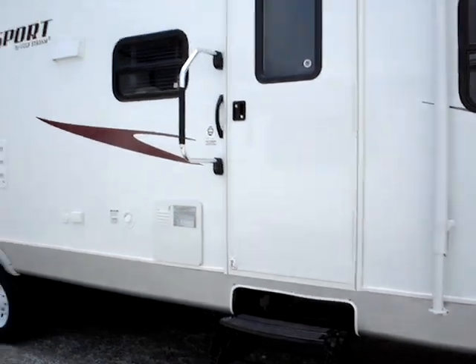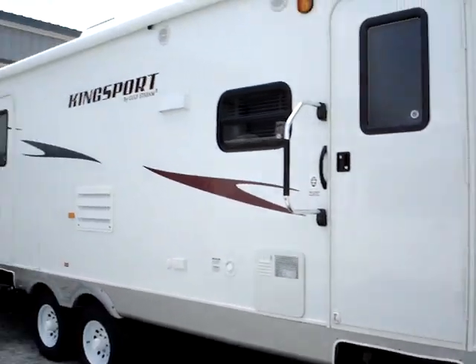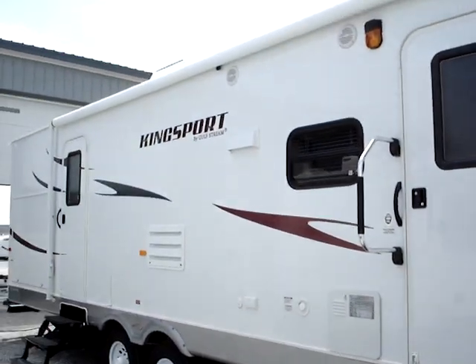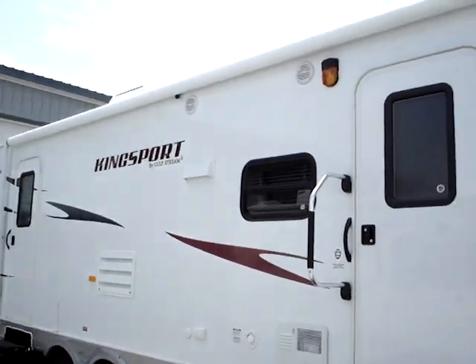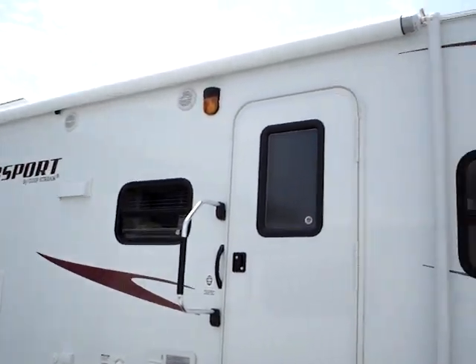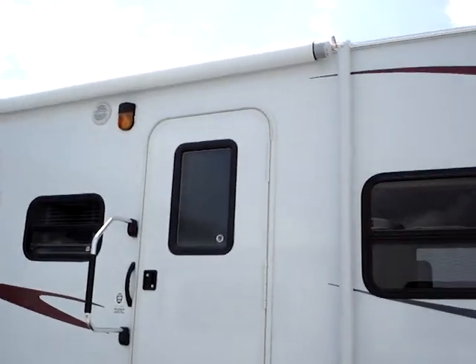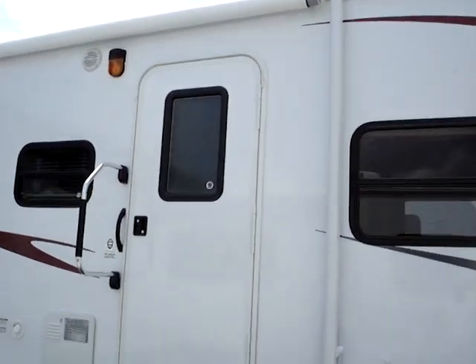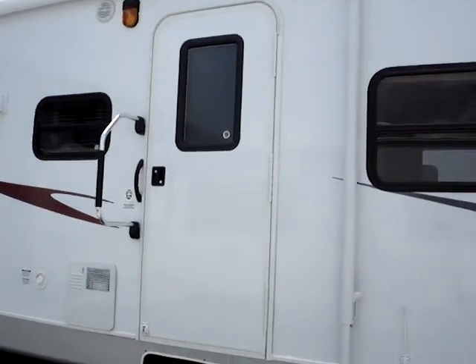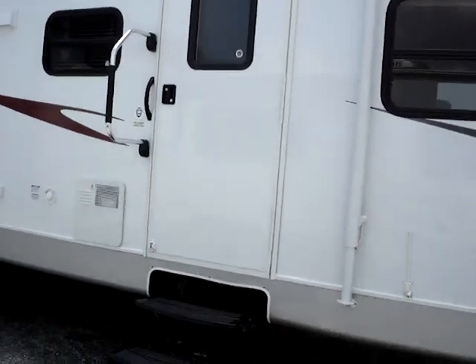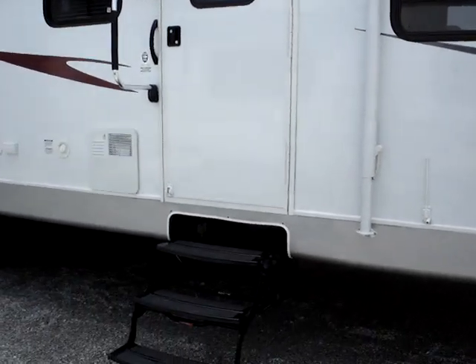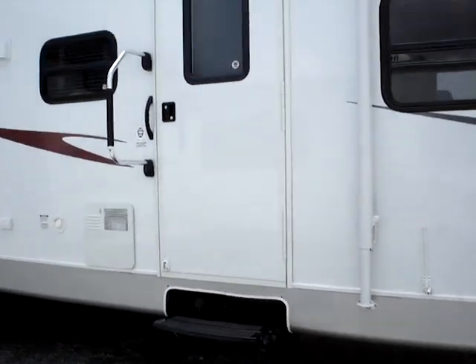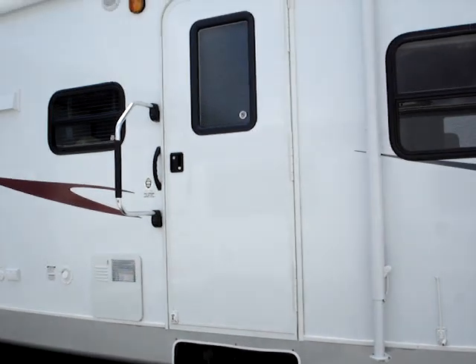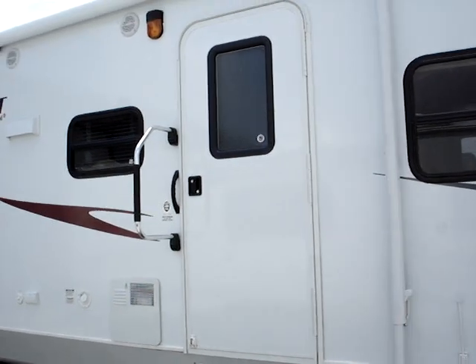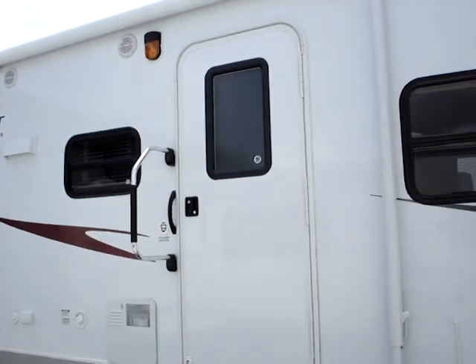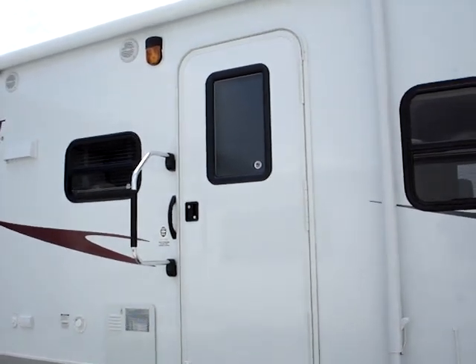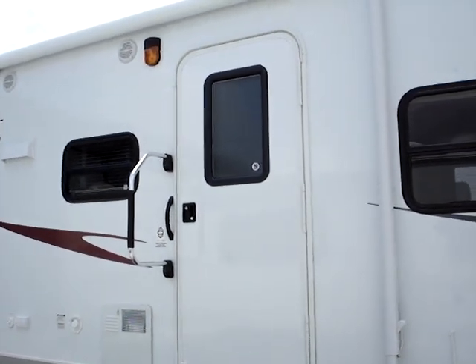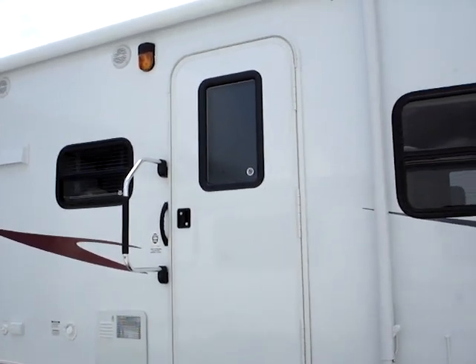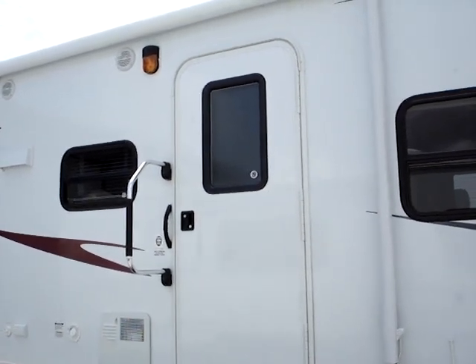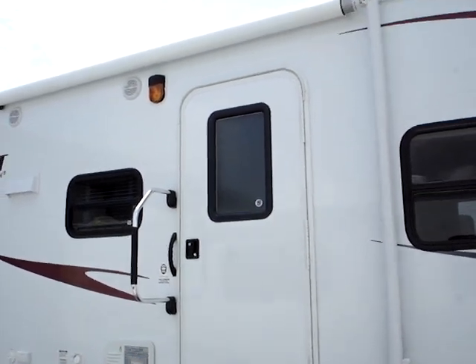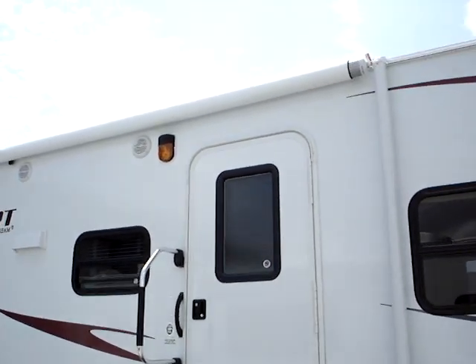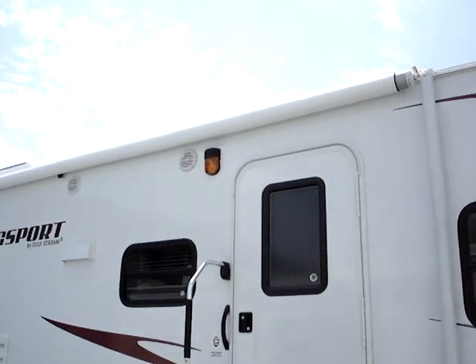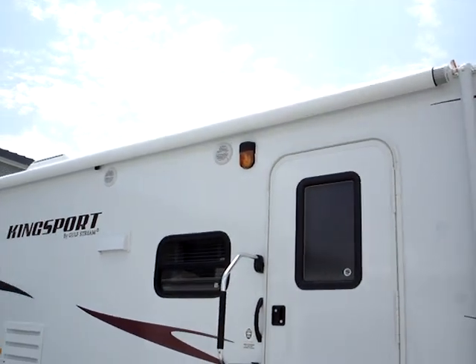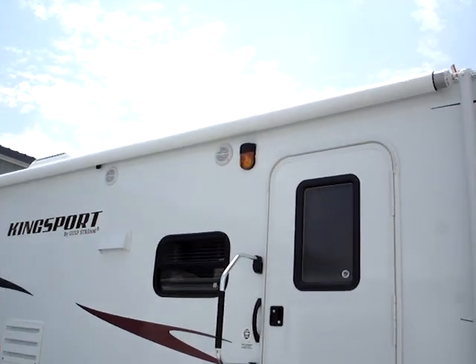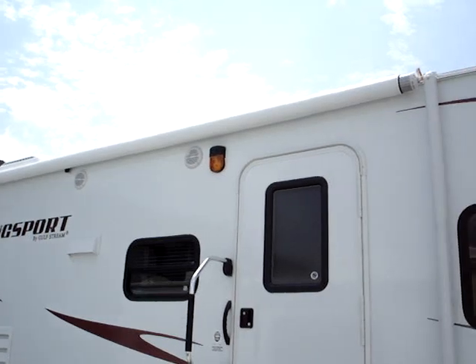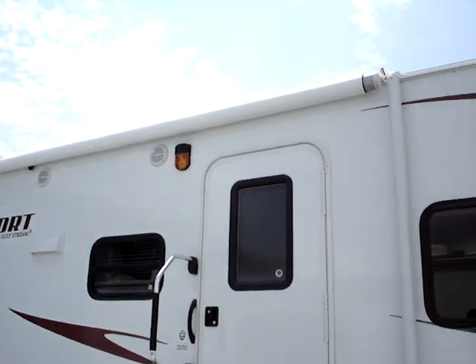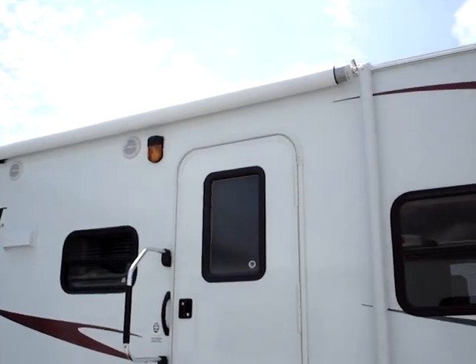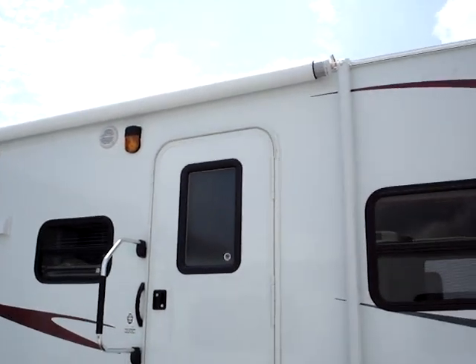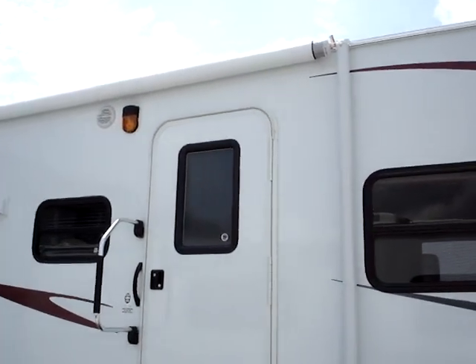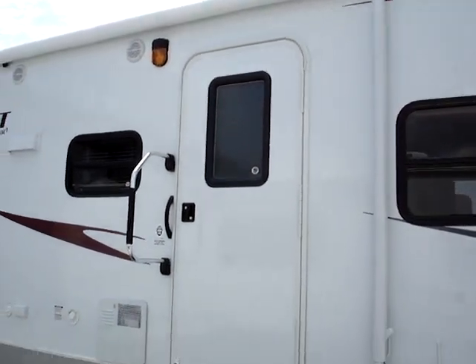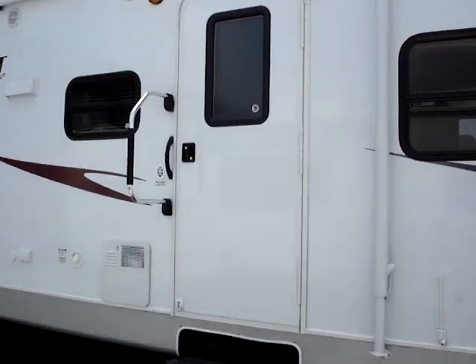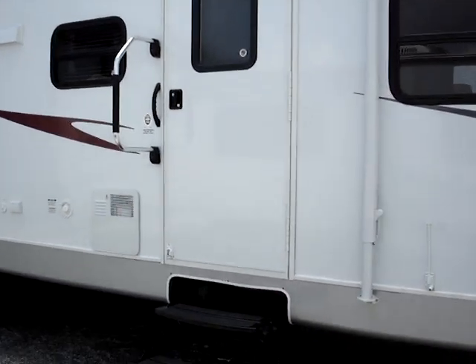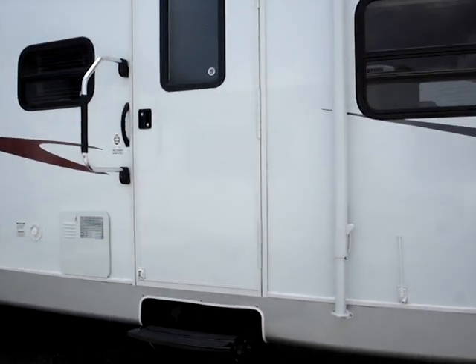We'll start with the large A&E rollout awning, also standard on here. You have the three-step entry into the main entryway here. This is a deluxe fold-away D-assist handle. You have the exterior speakers also included on the unit with a six-gallon hot water heater.